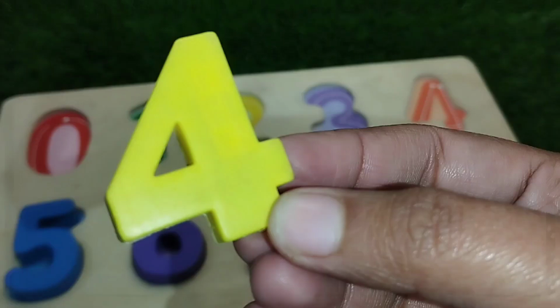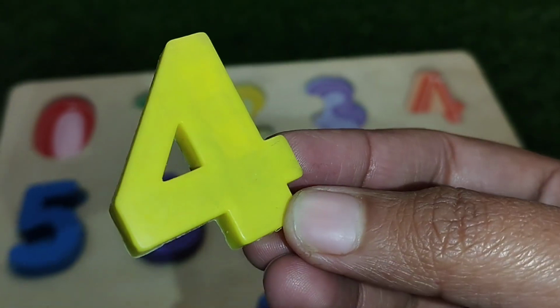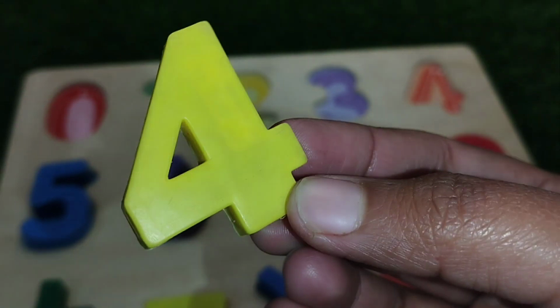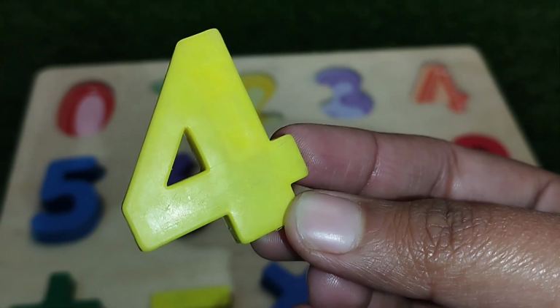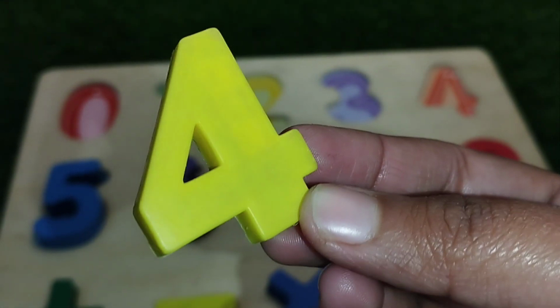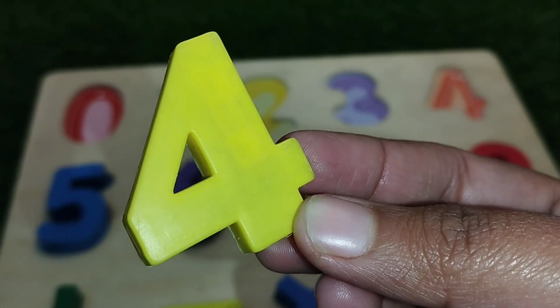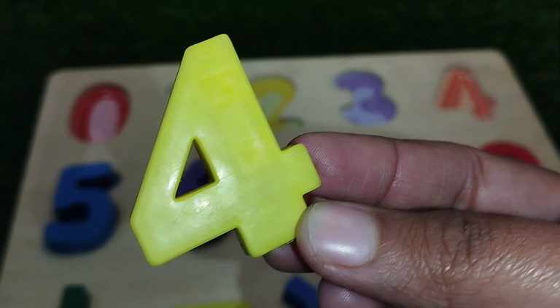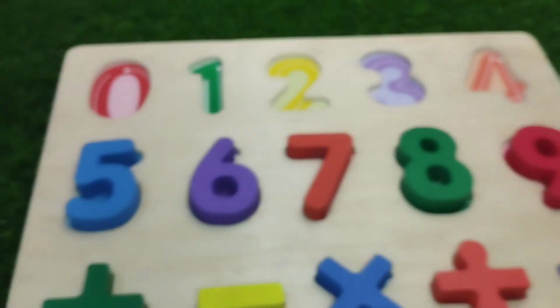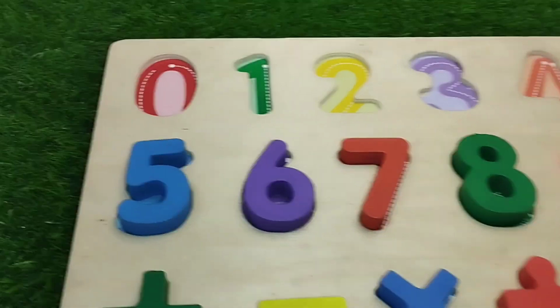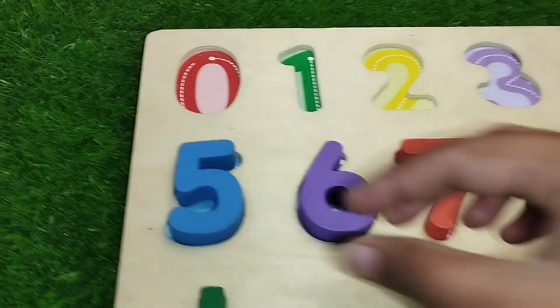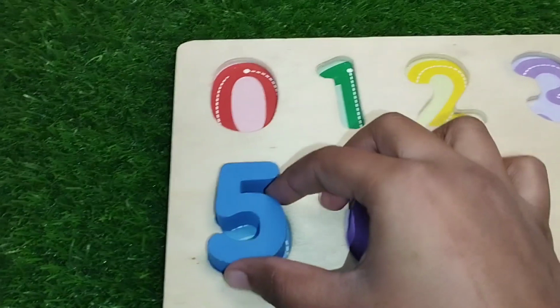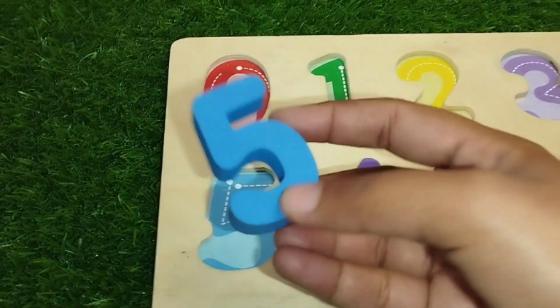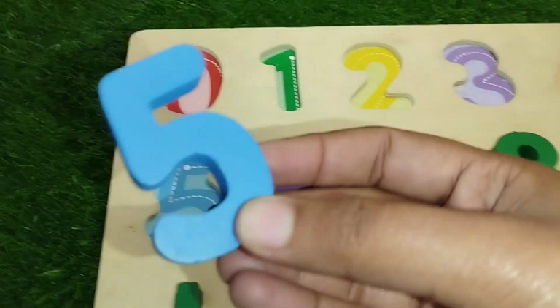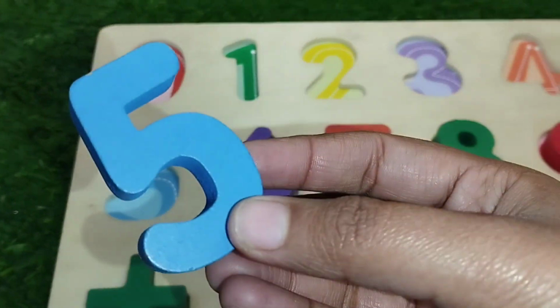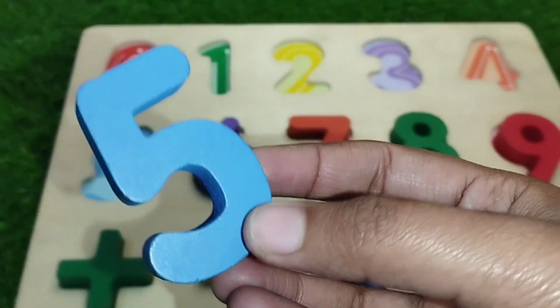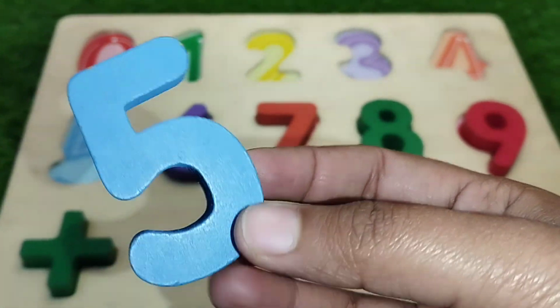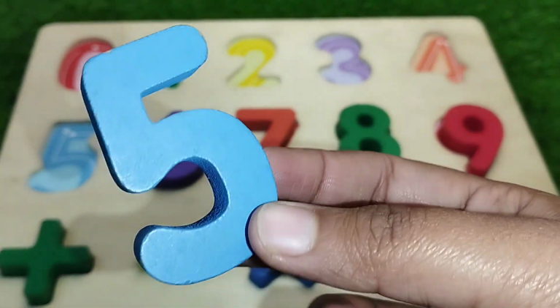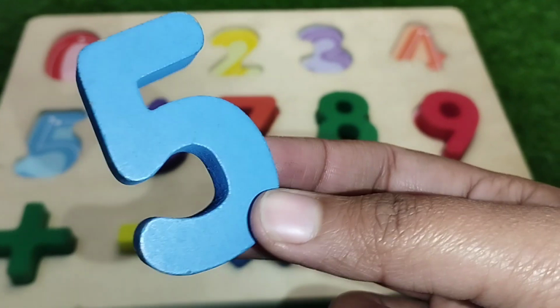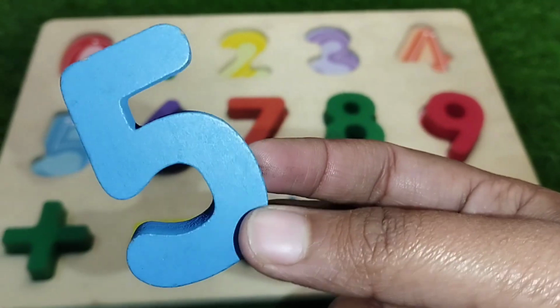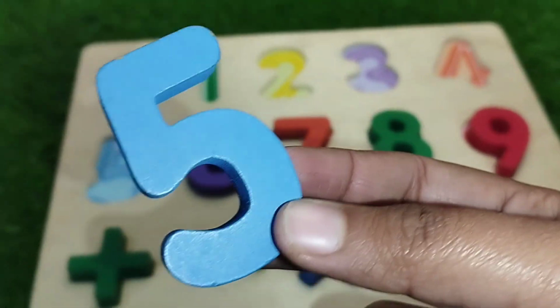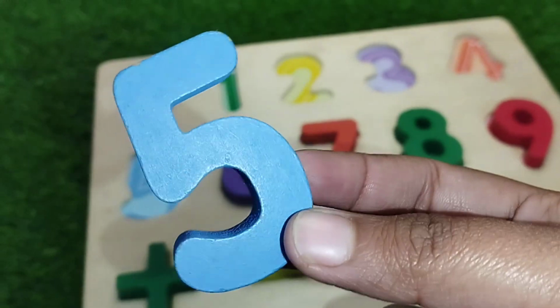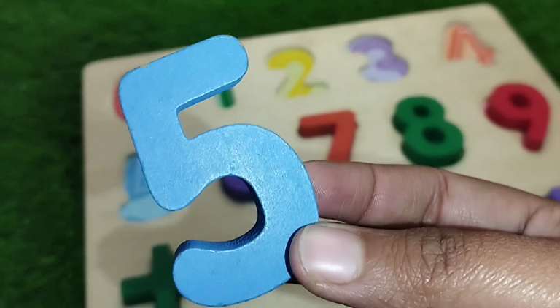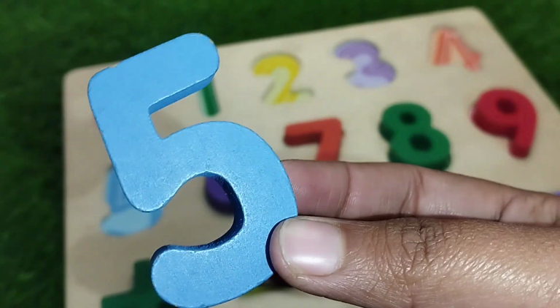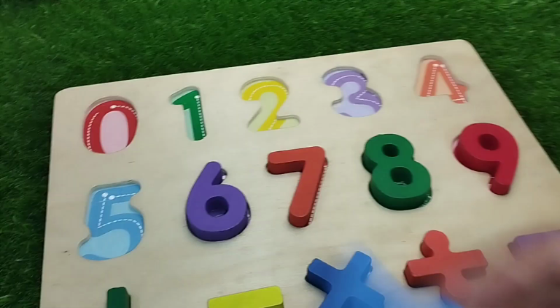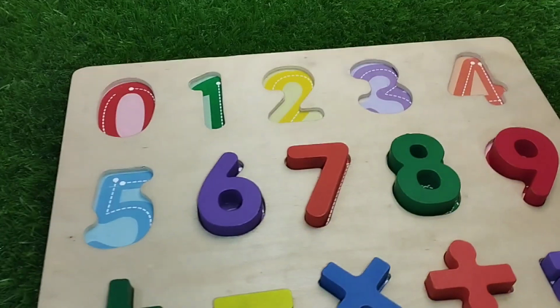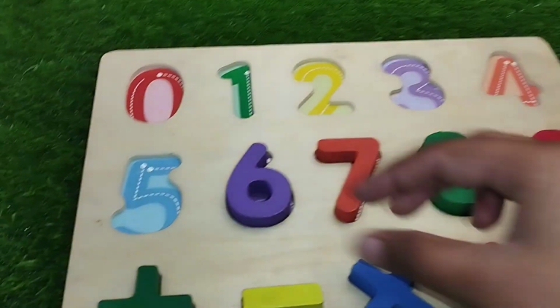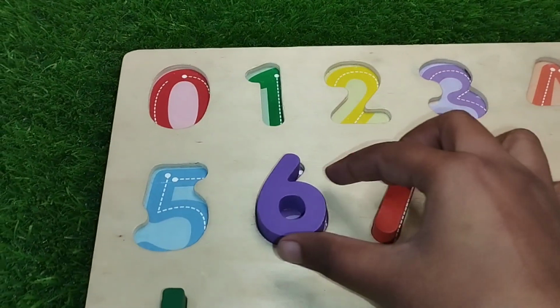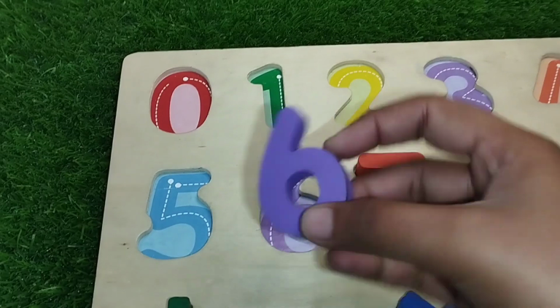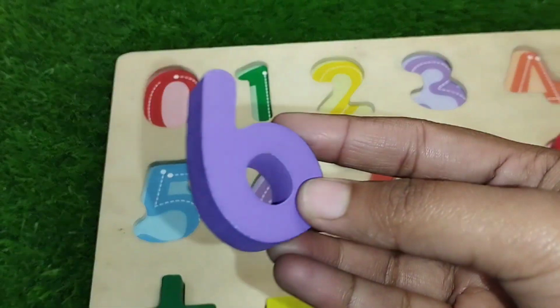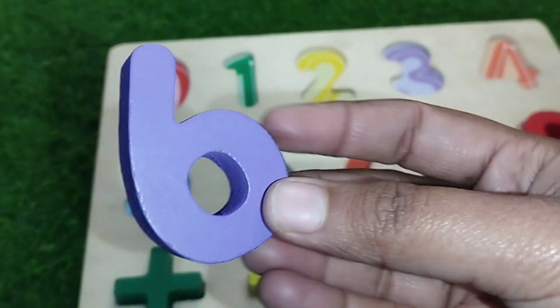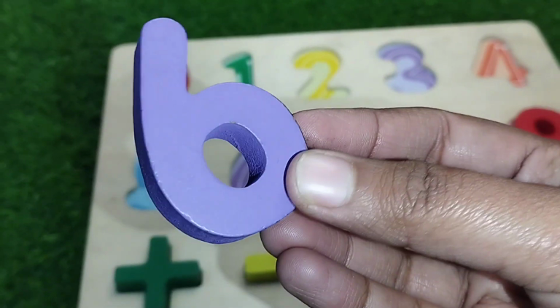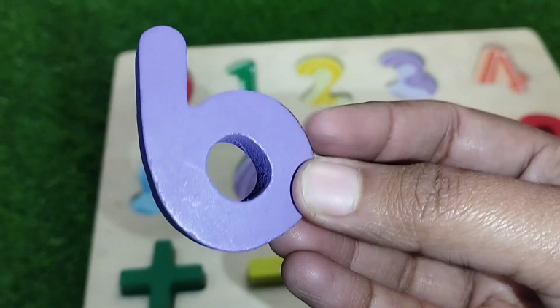4, number 4. 5, number 5. The next number is number 6.